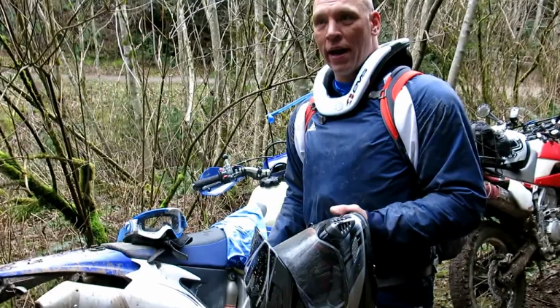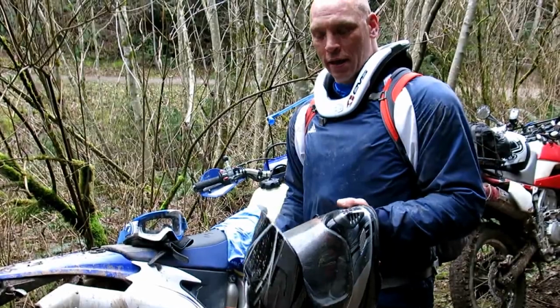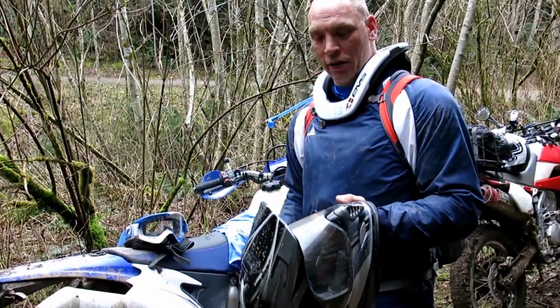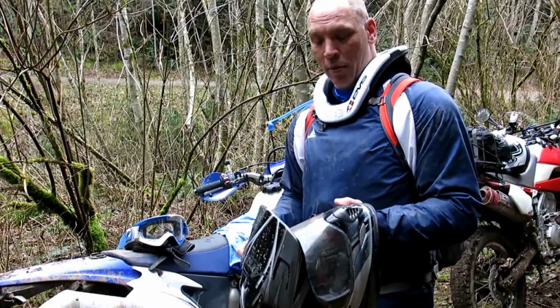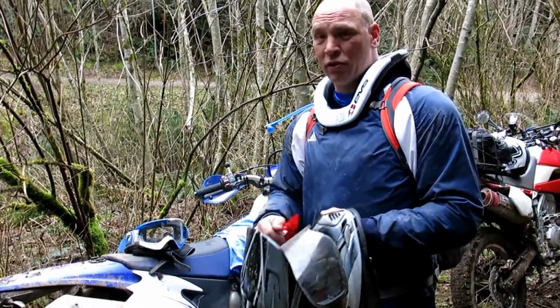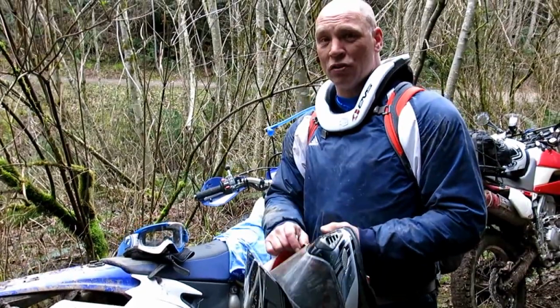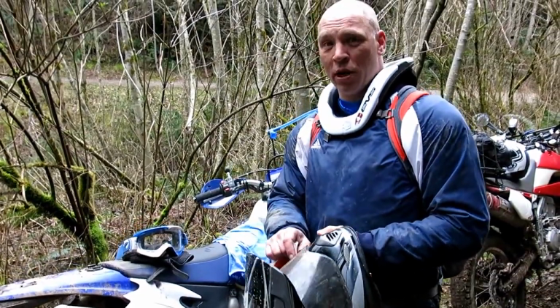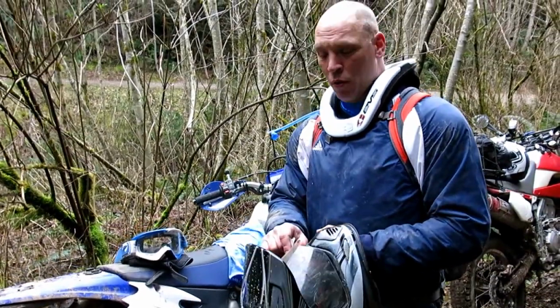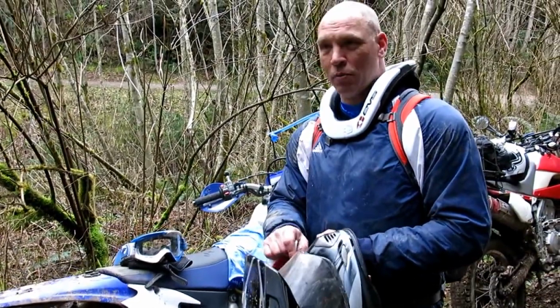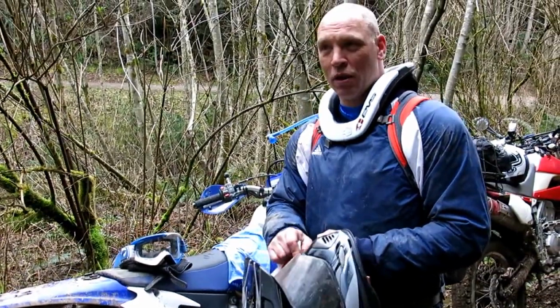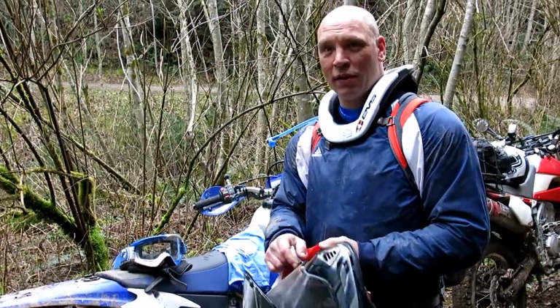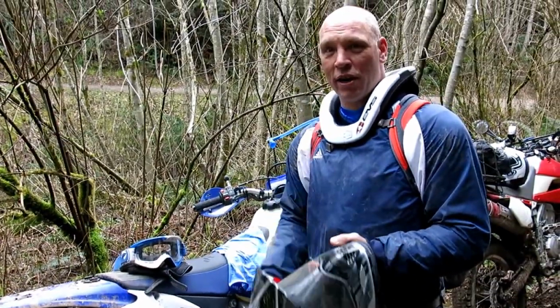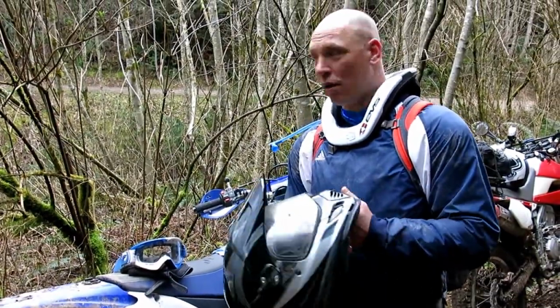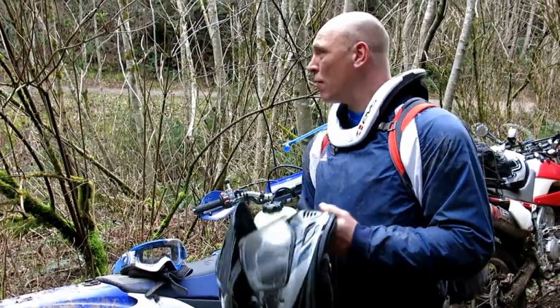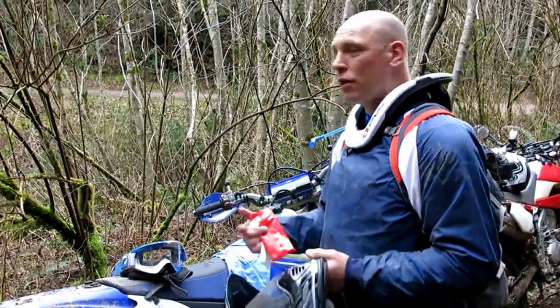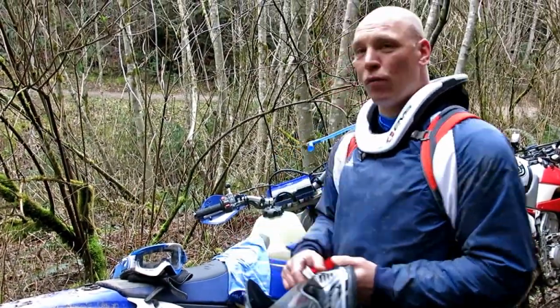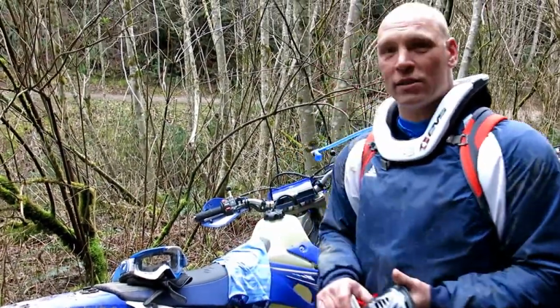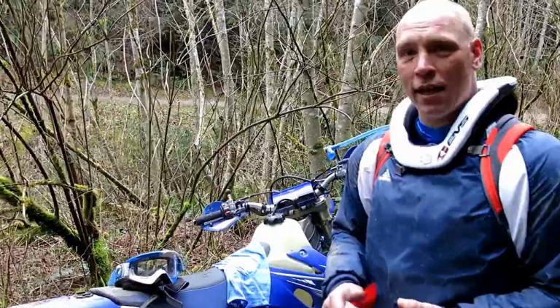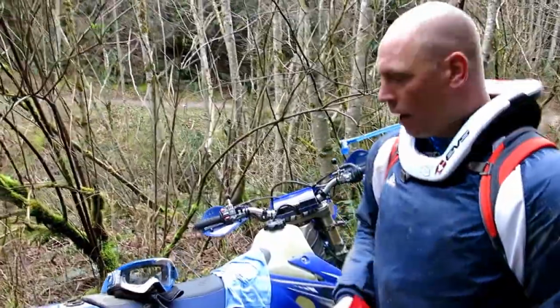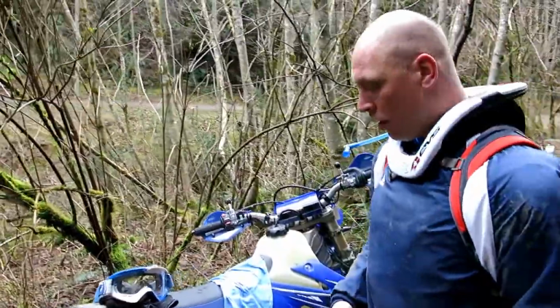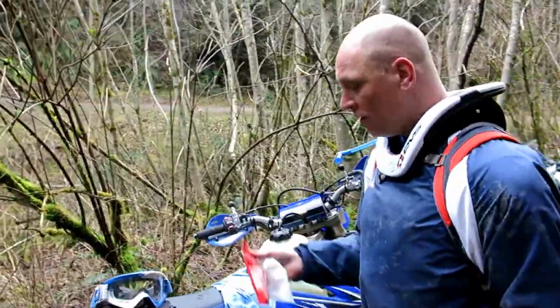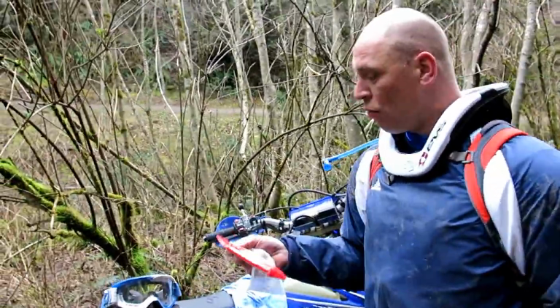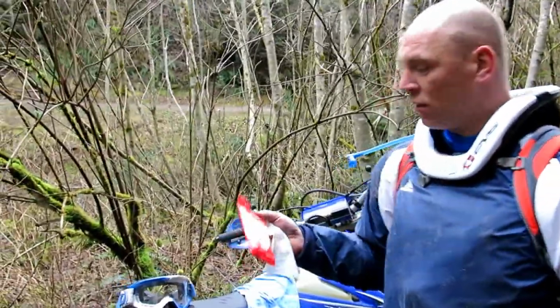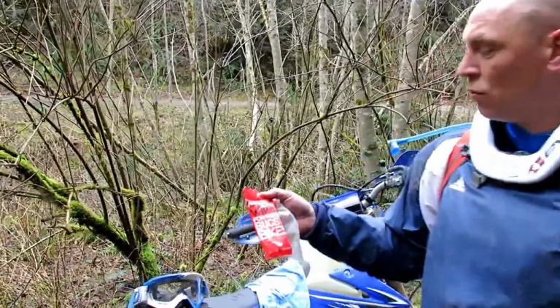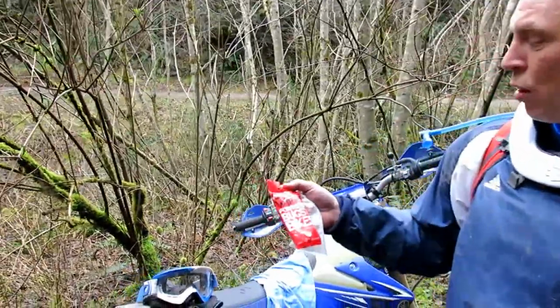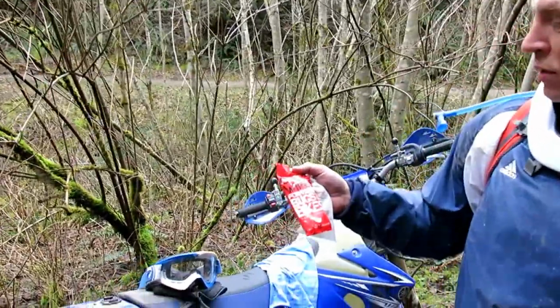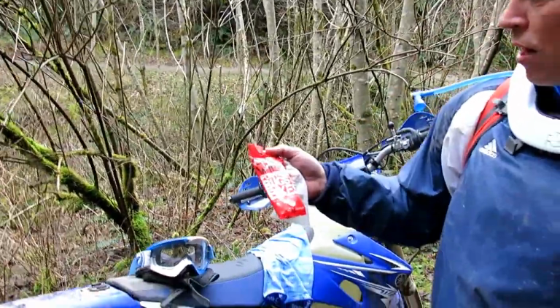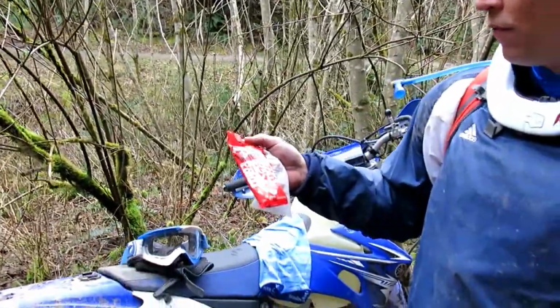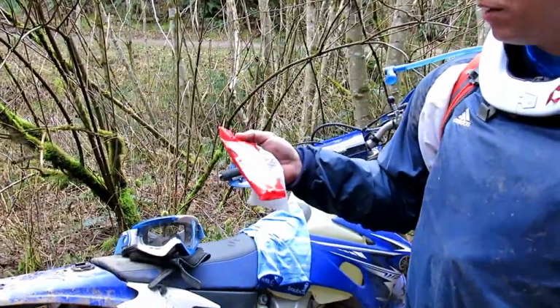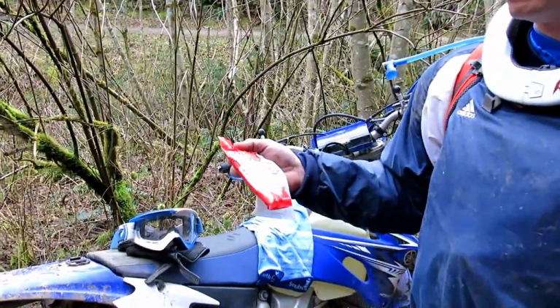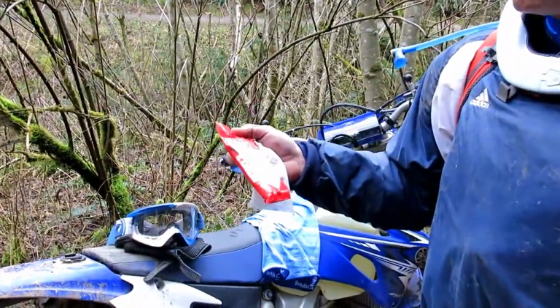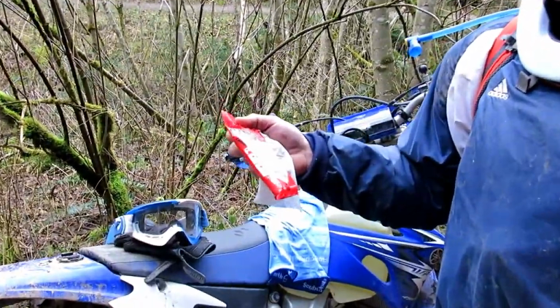How are you doing today? My name is Chris Johnson. I'm the owner of Washington Motorcycle Safety Training. I'm out here riding in the North West today. This is a riding essential that I always ride with, especially in these conditions.